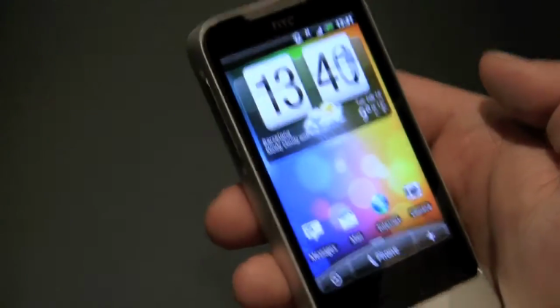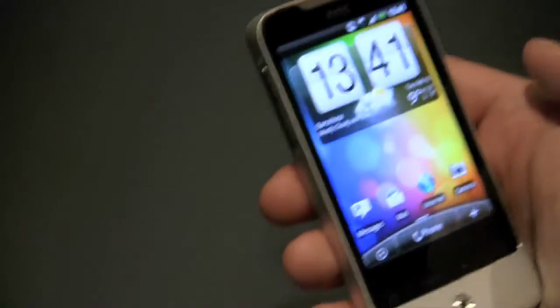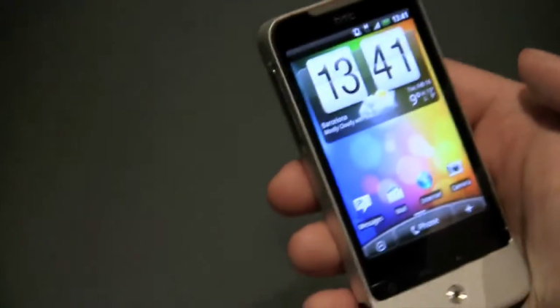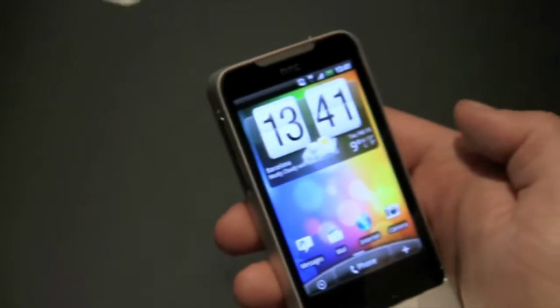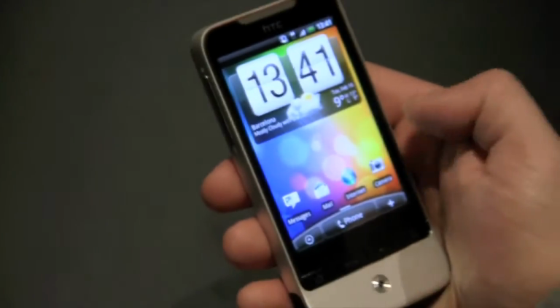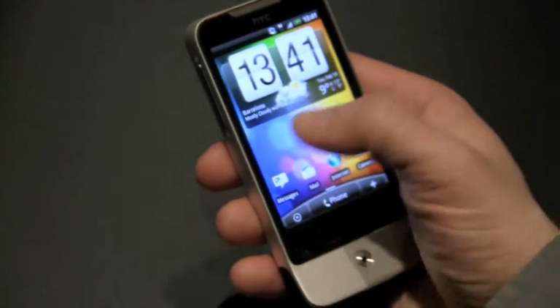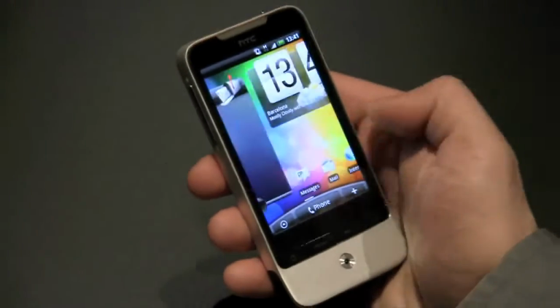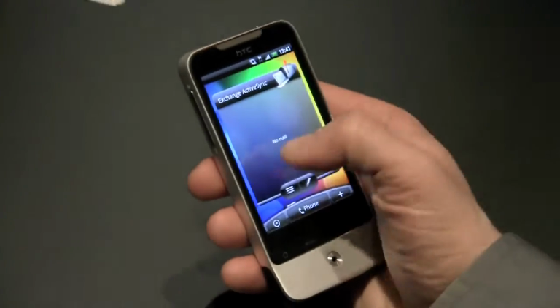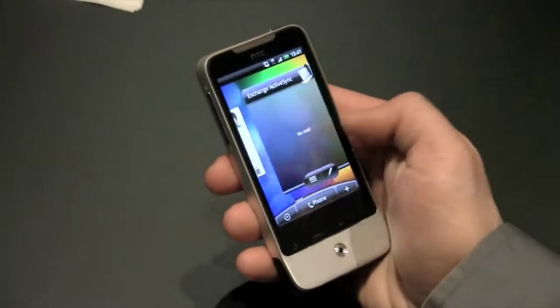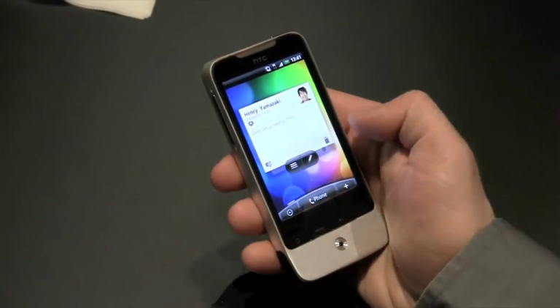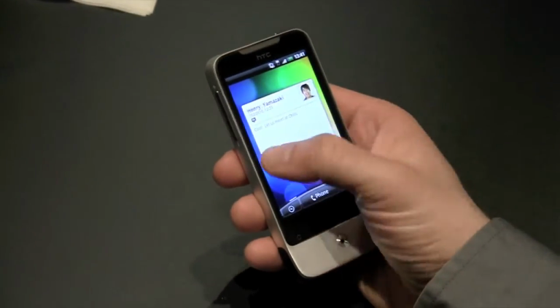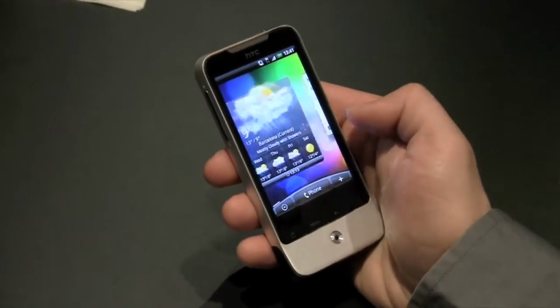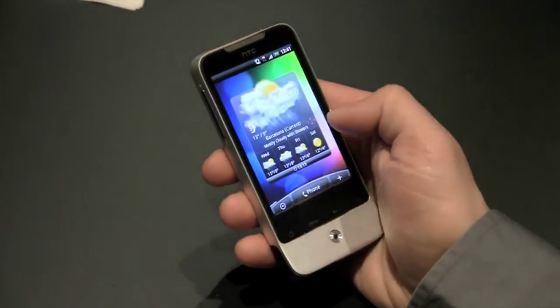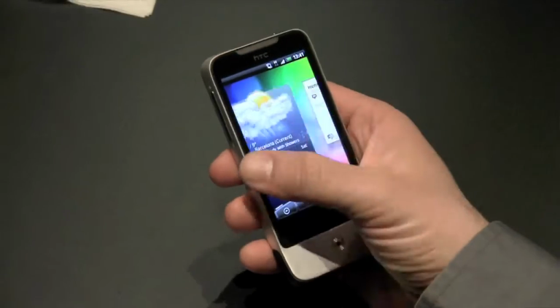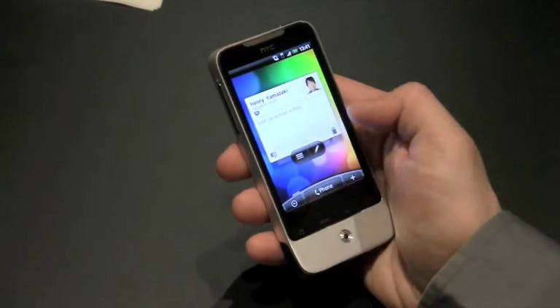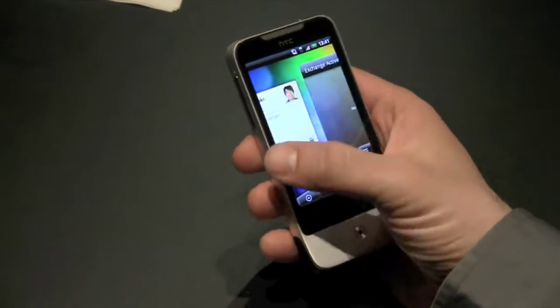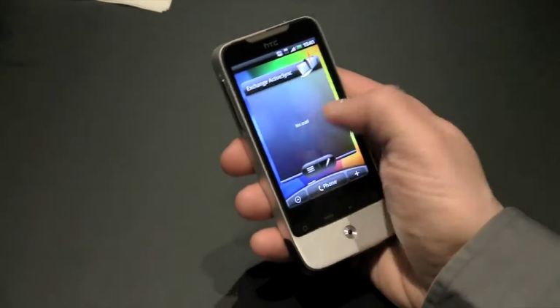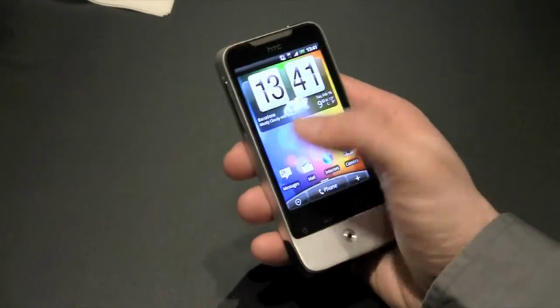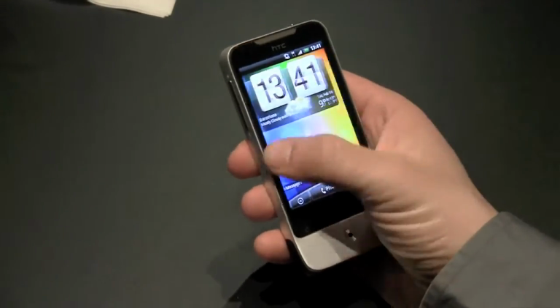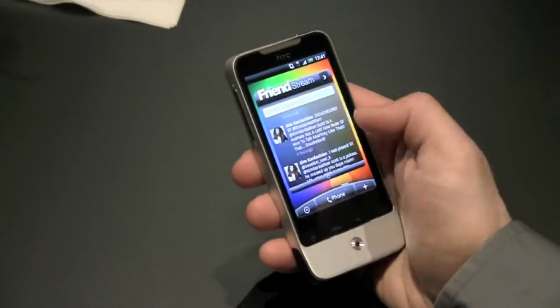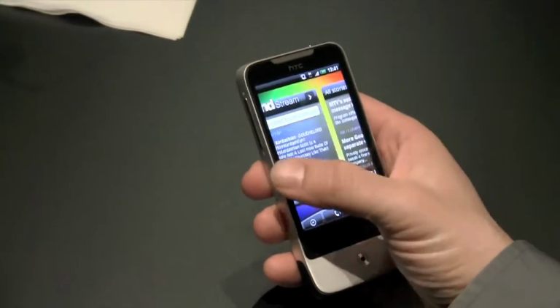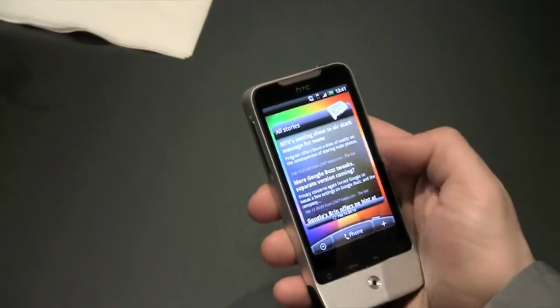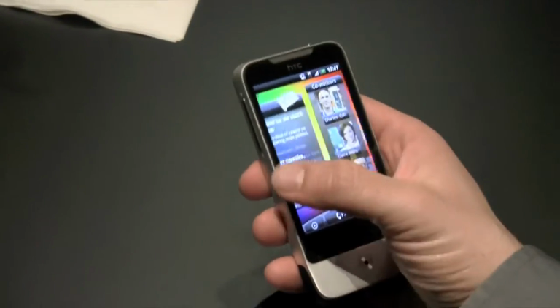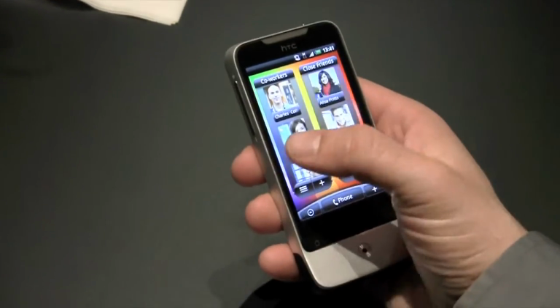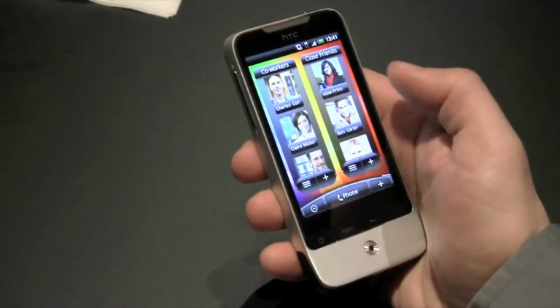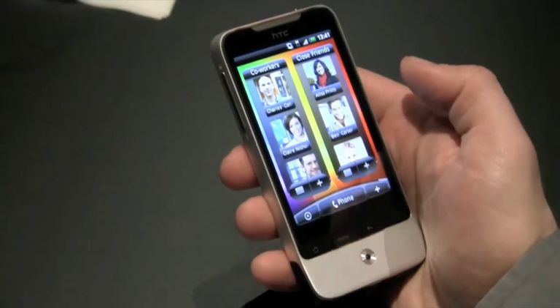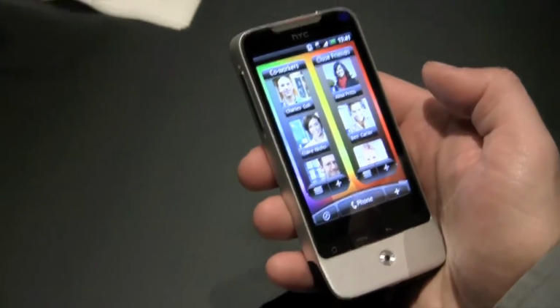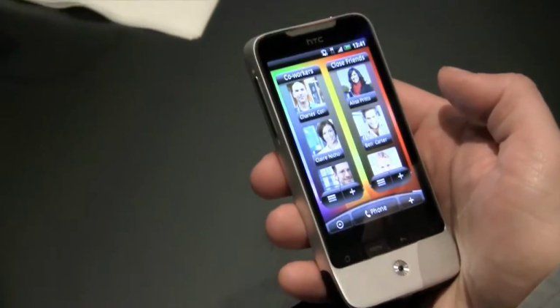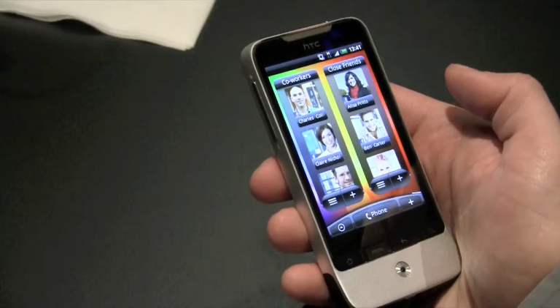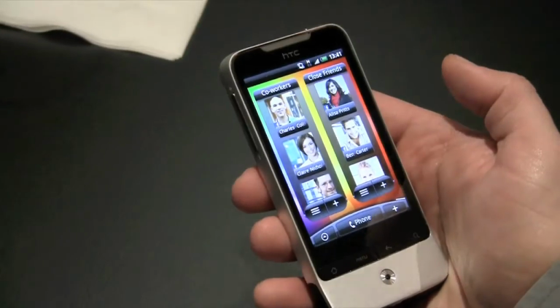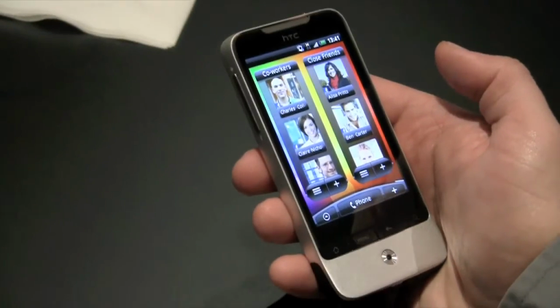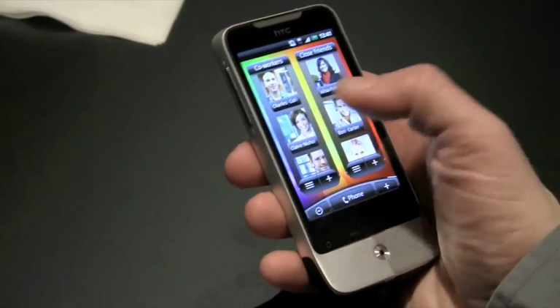Let's show you Leap. As you can see, we've got a number of different widgets on all of these panels of our home screen, and getting from one end to the other takes quite some time.